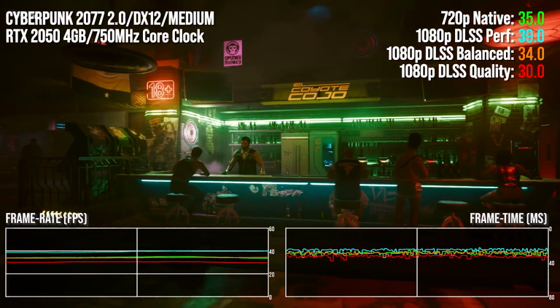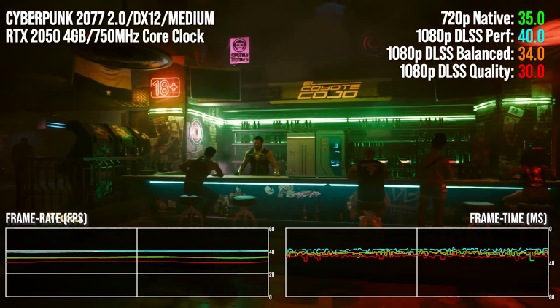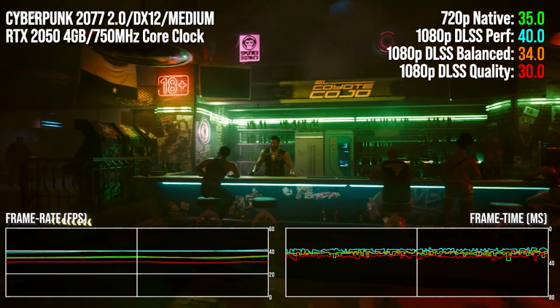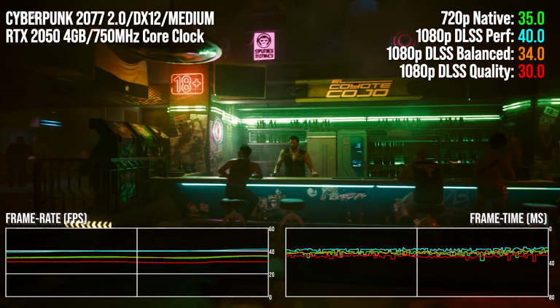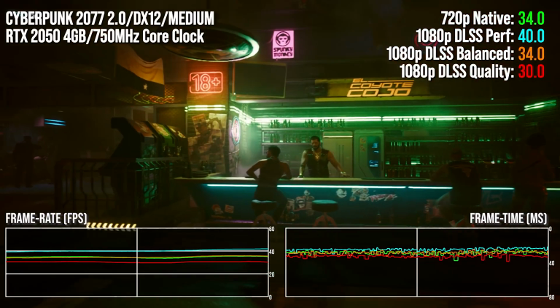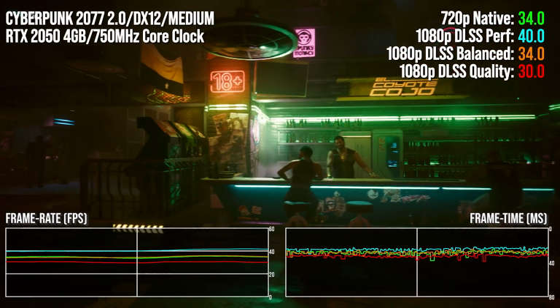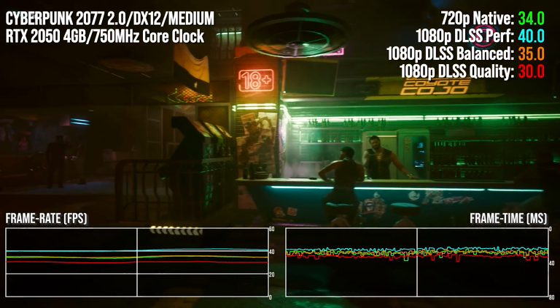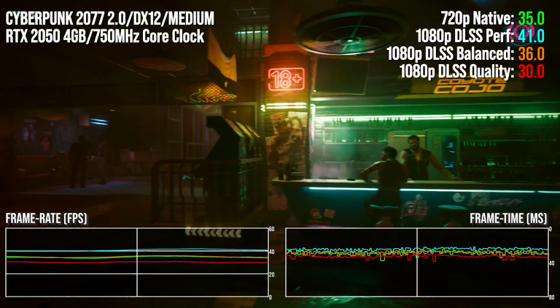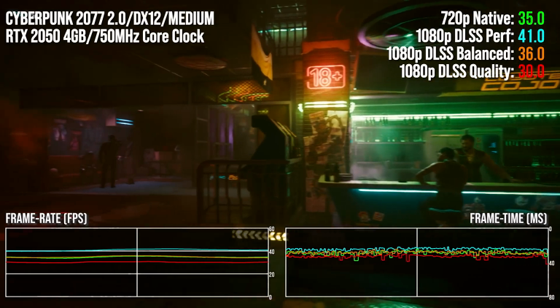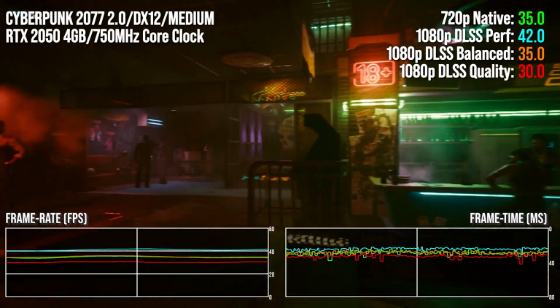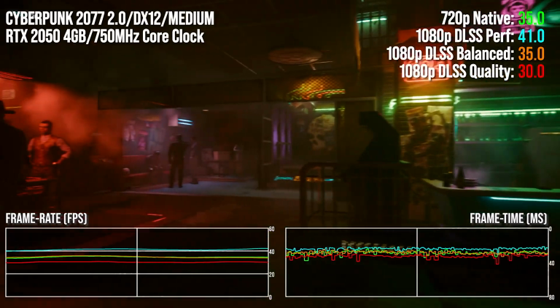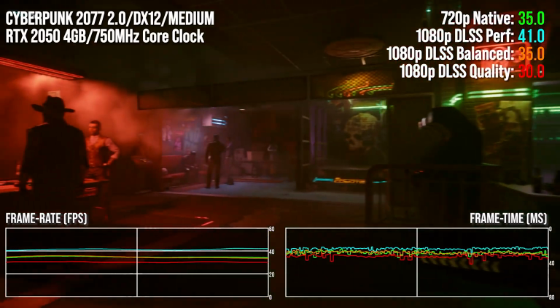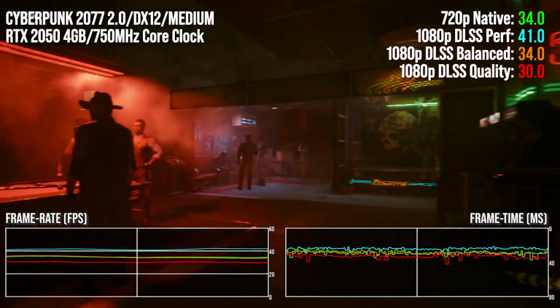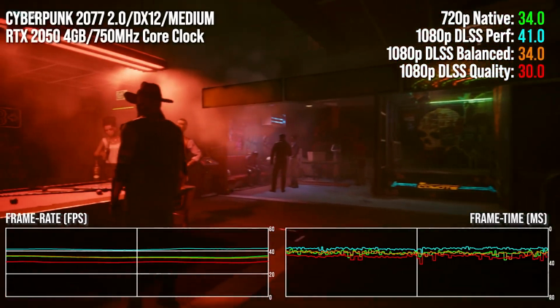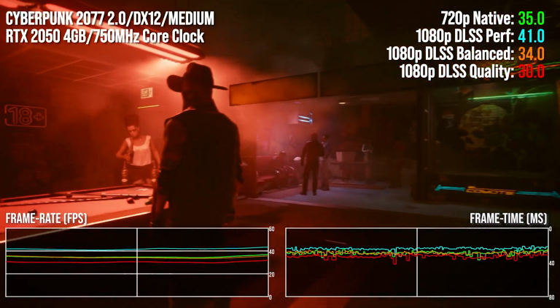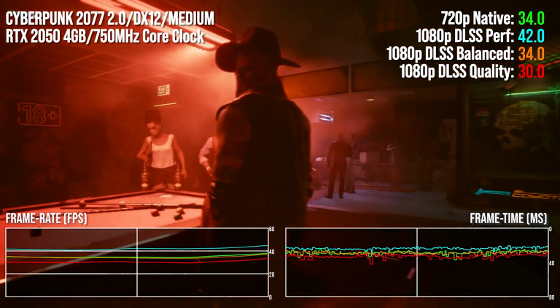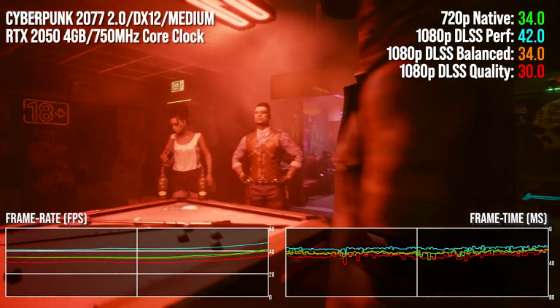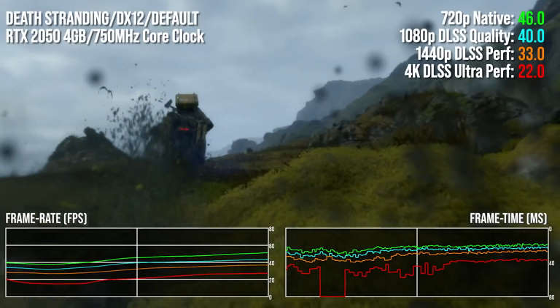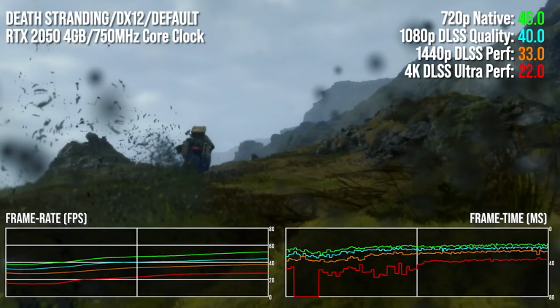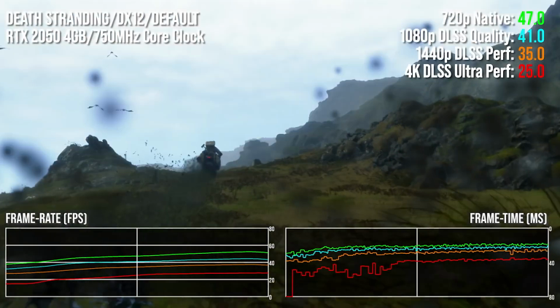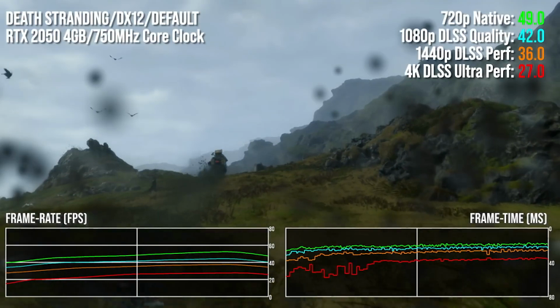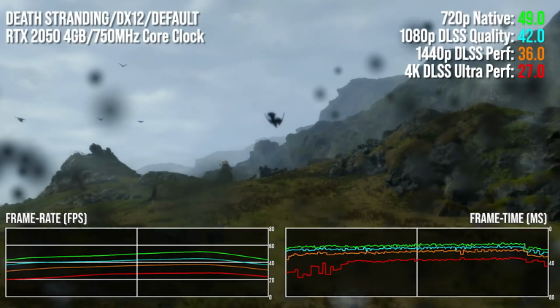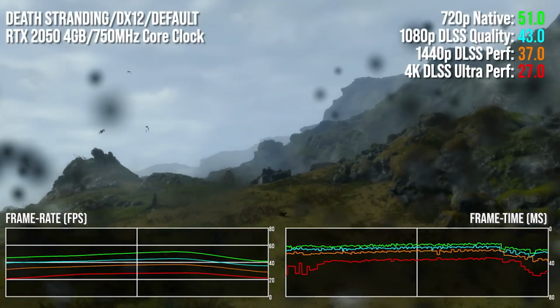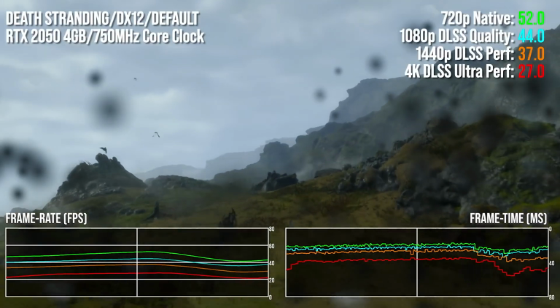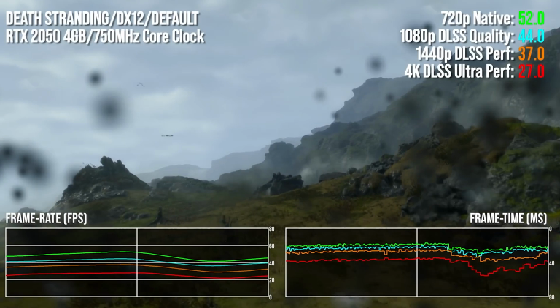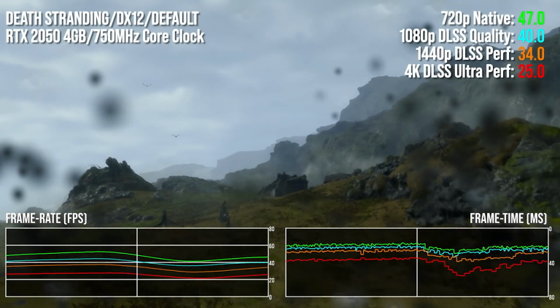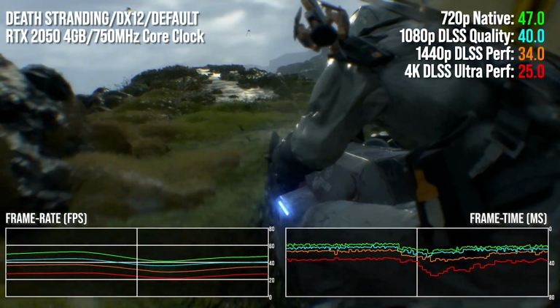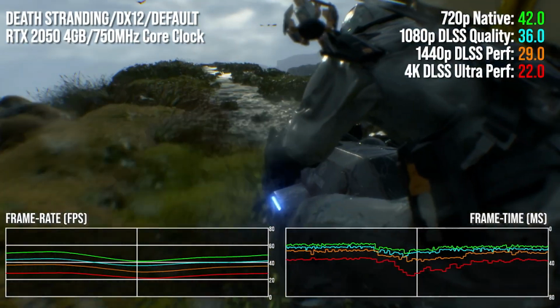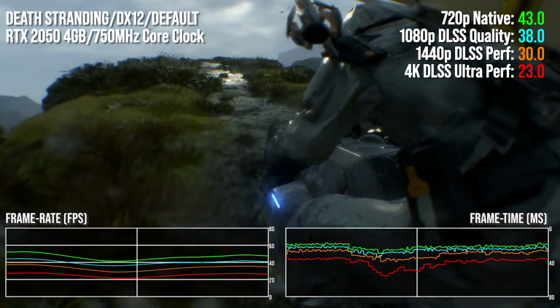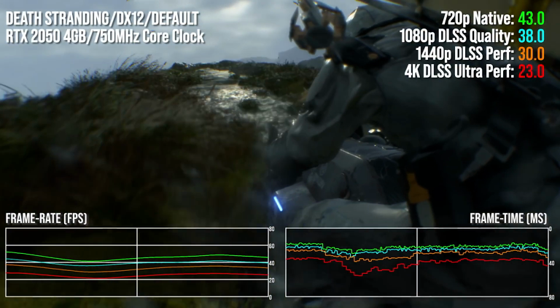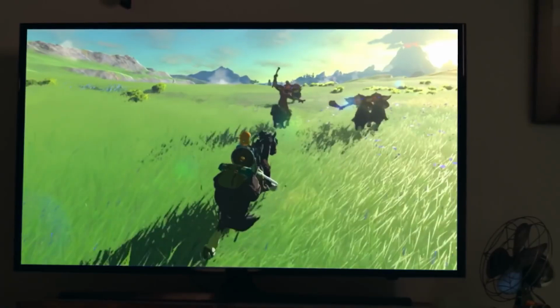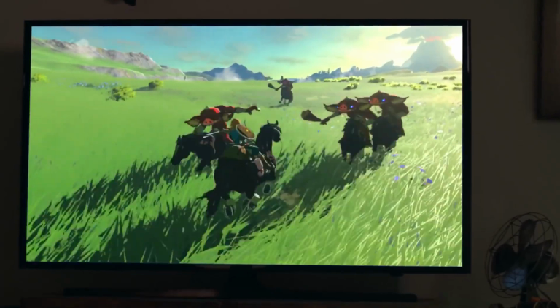Thanks to DLSS, all games run at above 30 FPS with raytracing on where applicable at 1080p. In some of them, even at 1440p at acceptable performance.